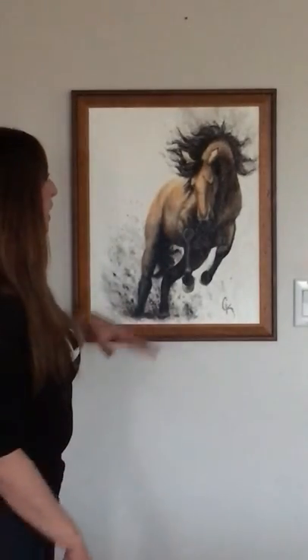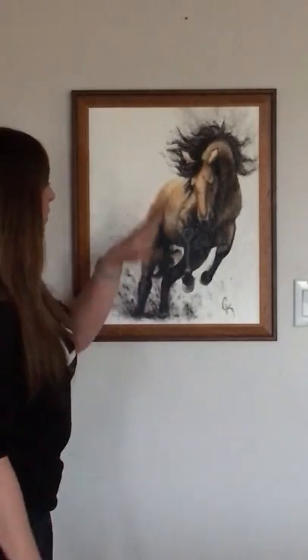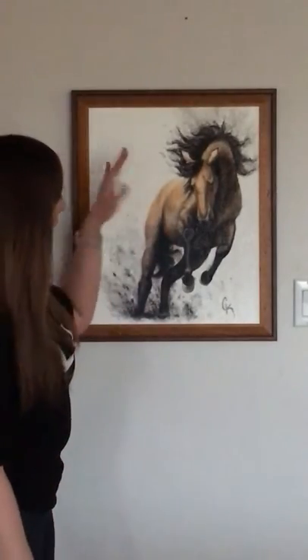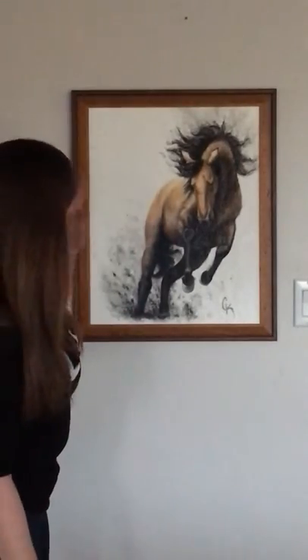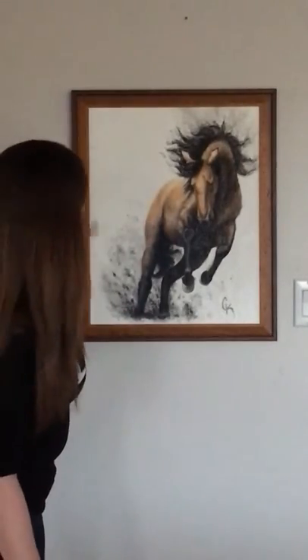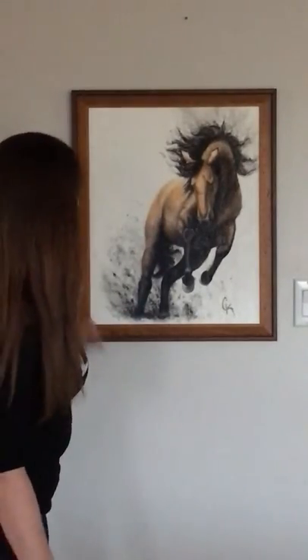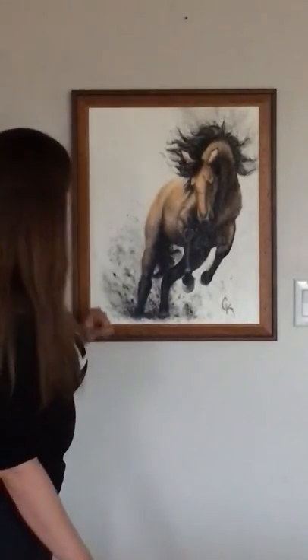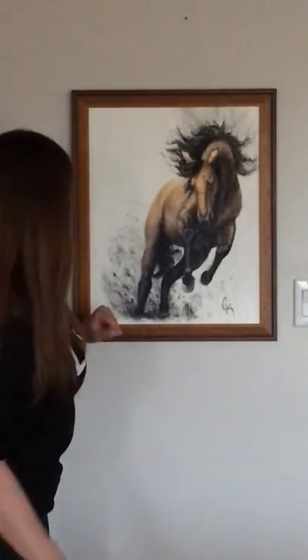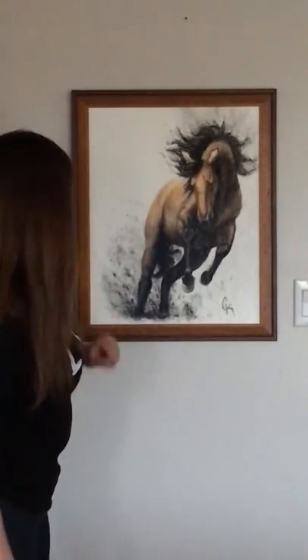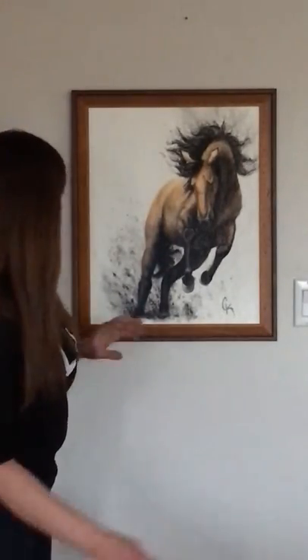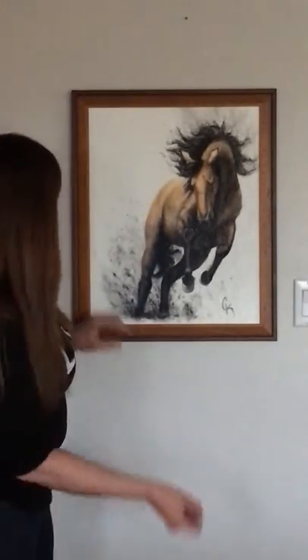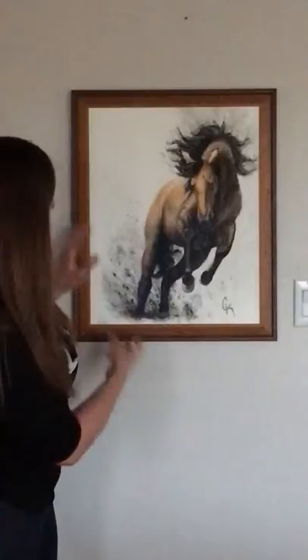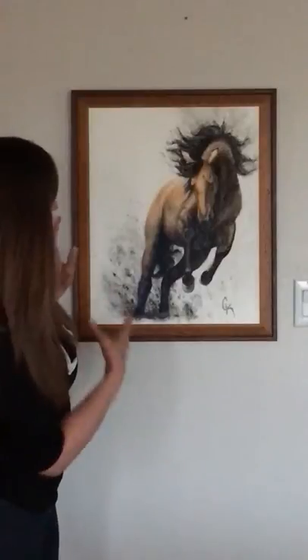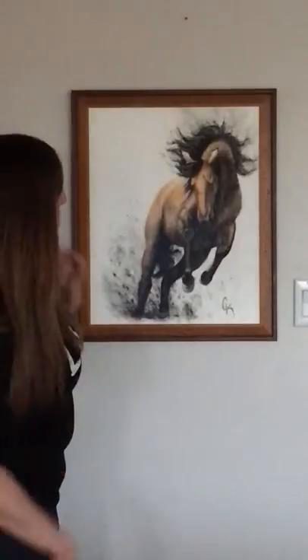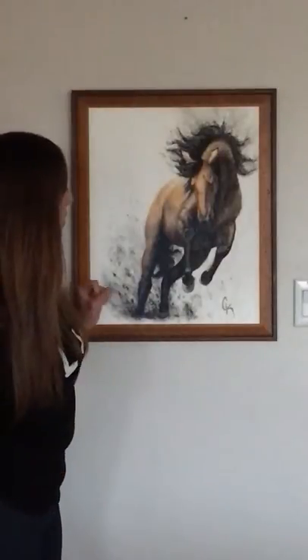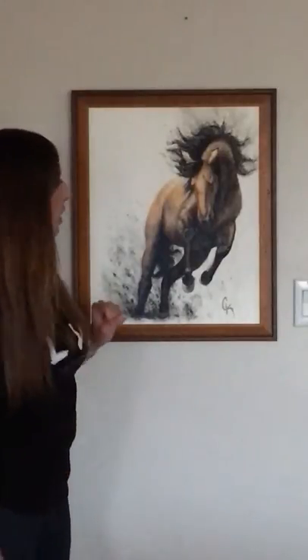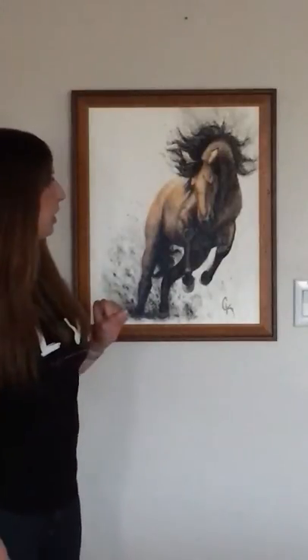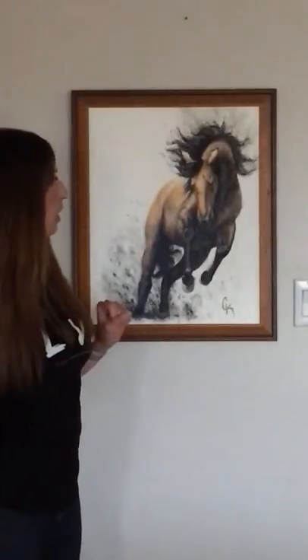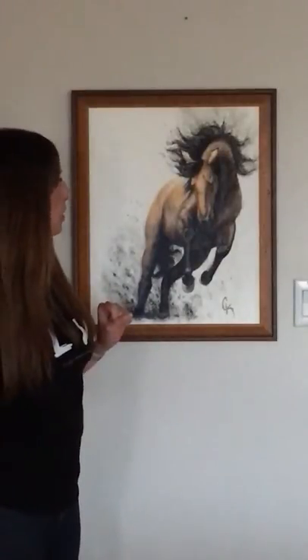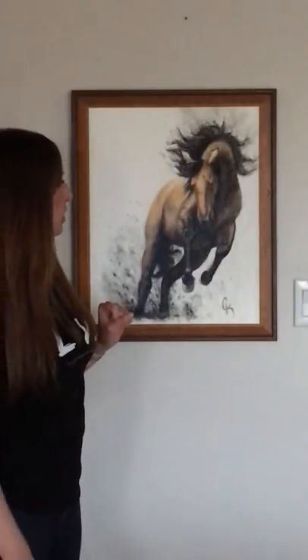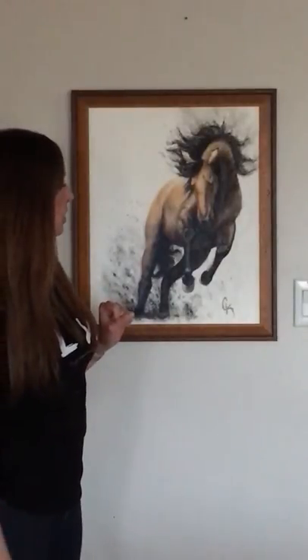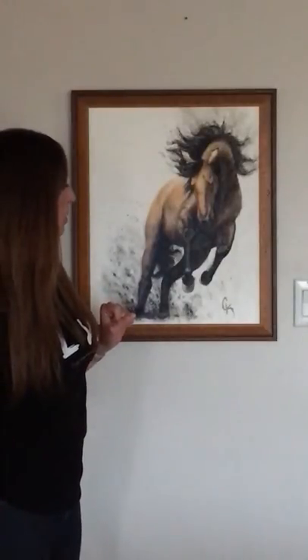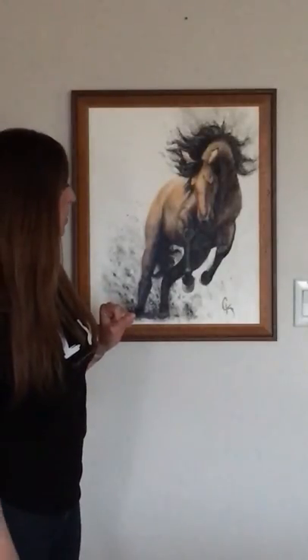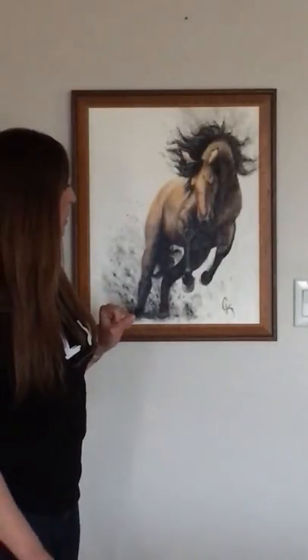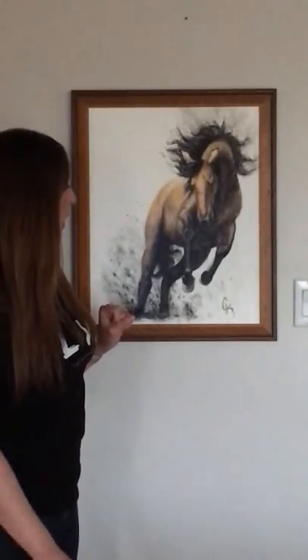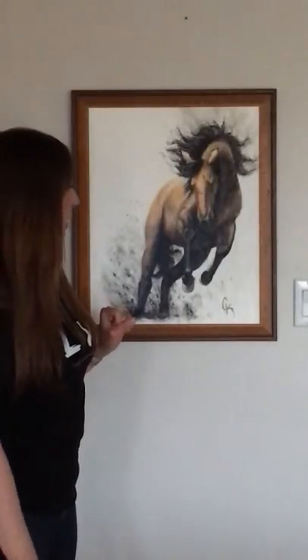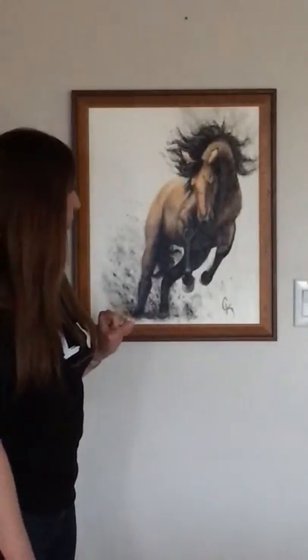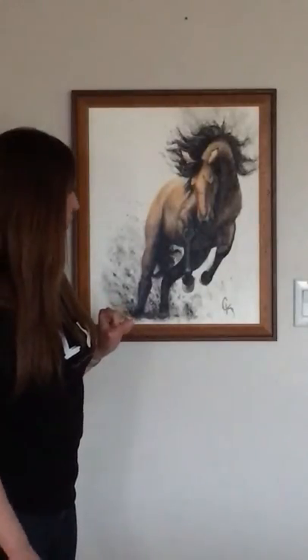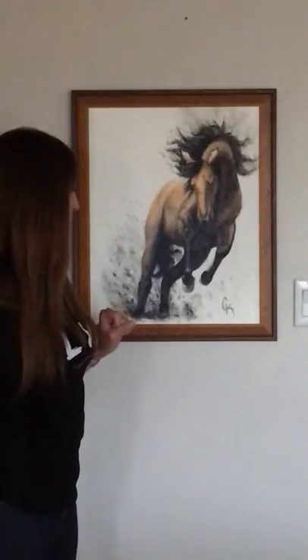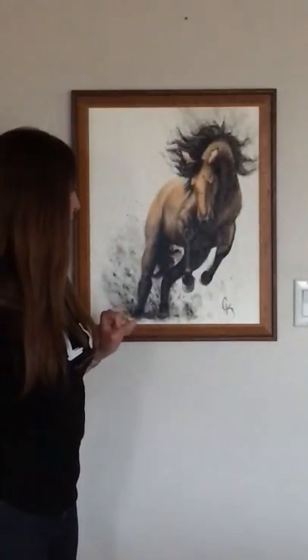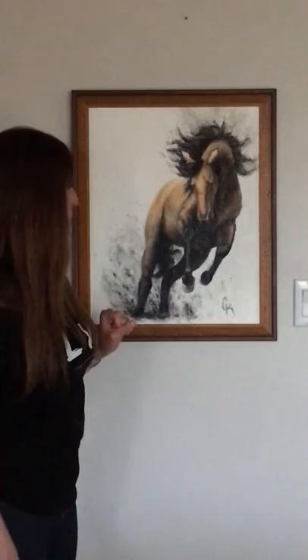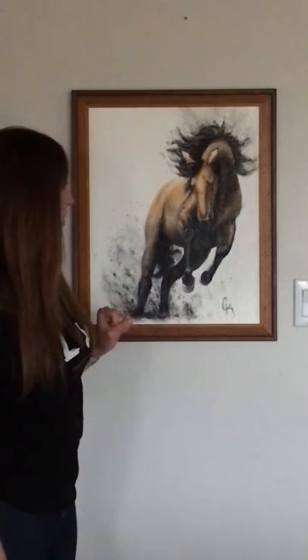I spend a lot of time observing horses — how they move, how their manes move, how they kick up dirt. It's just fascinating to watch. They're fascinating creatures.